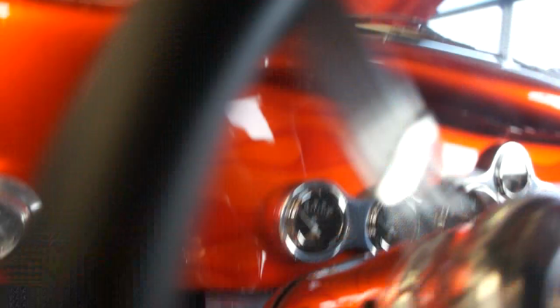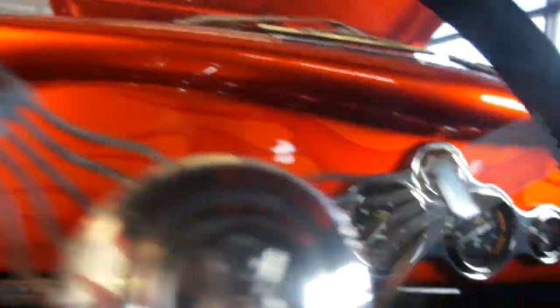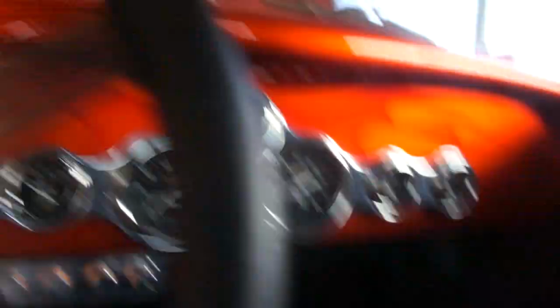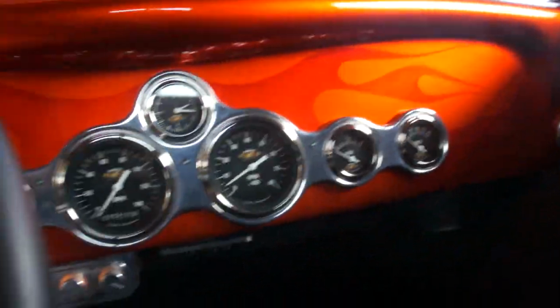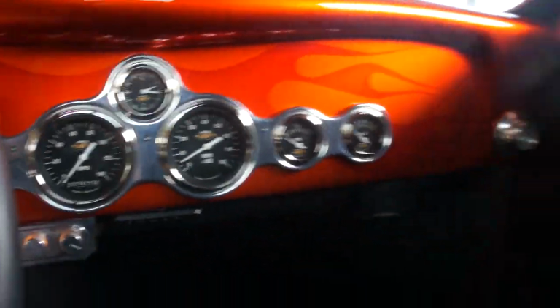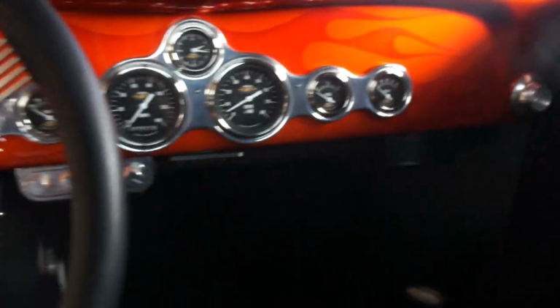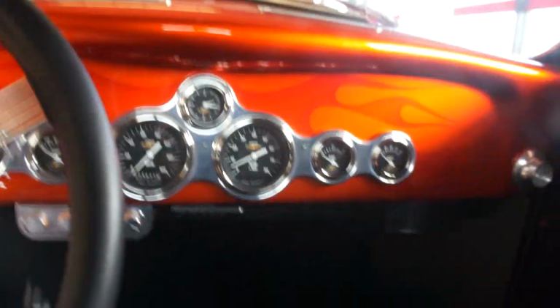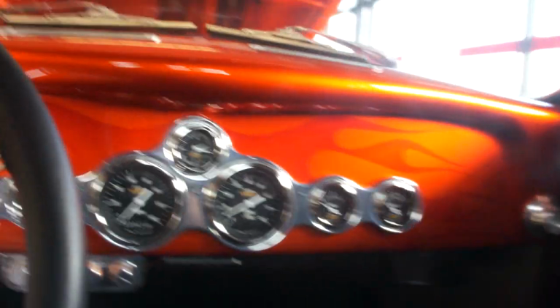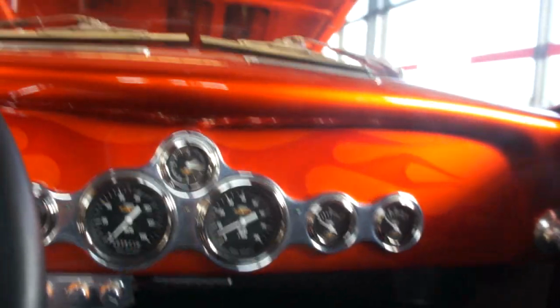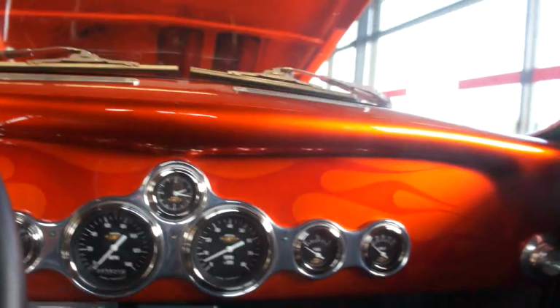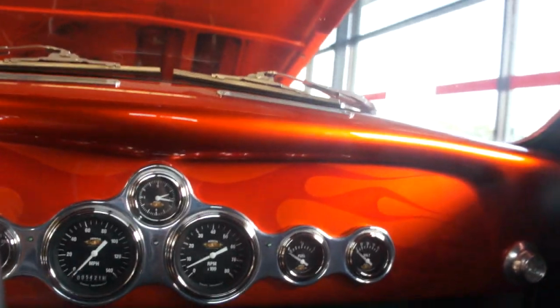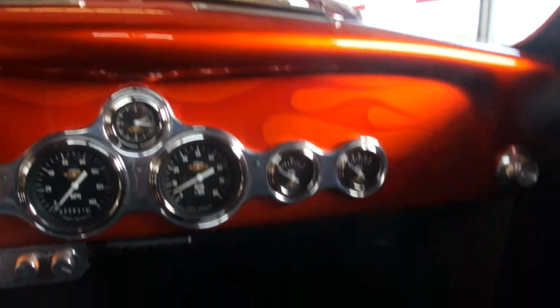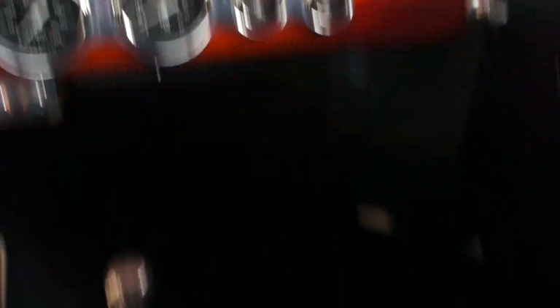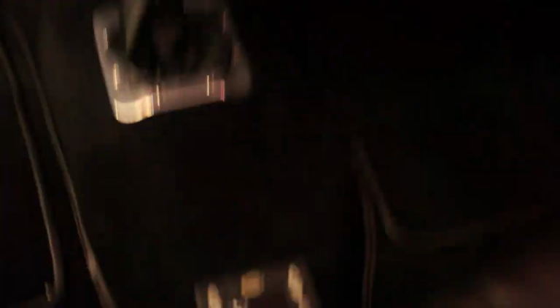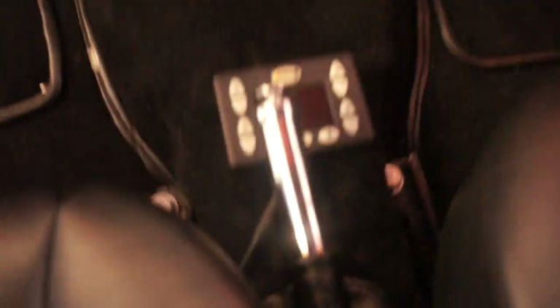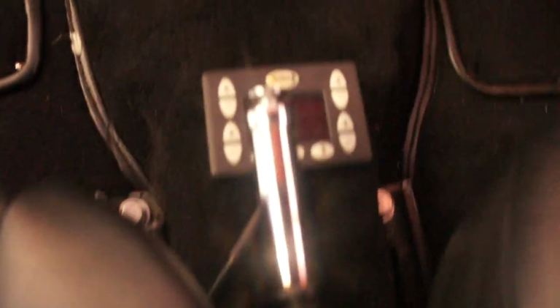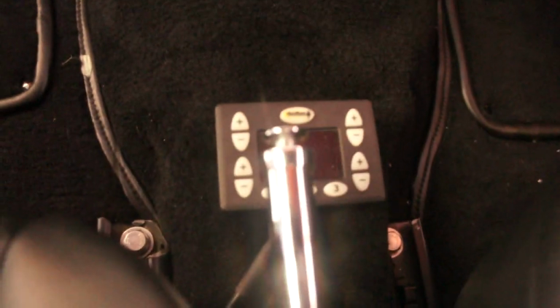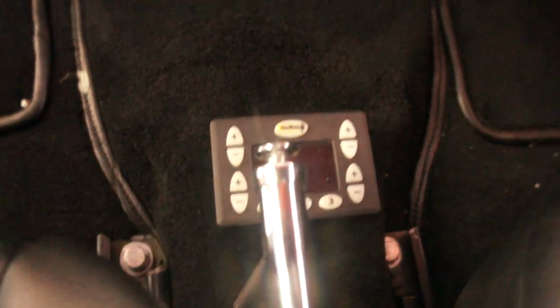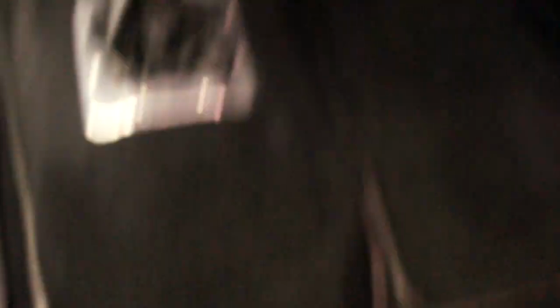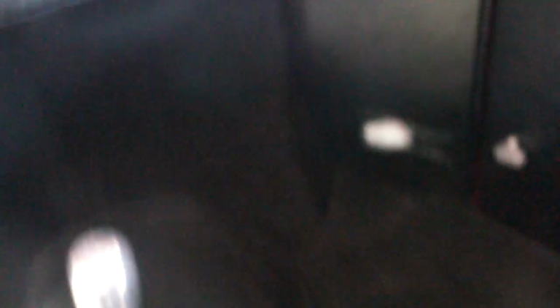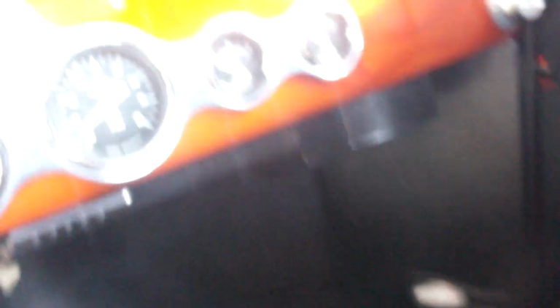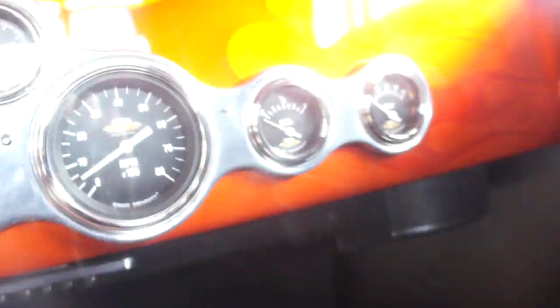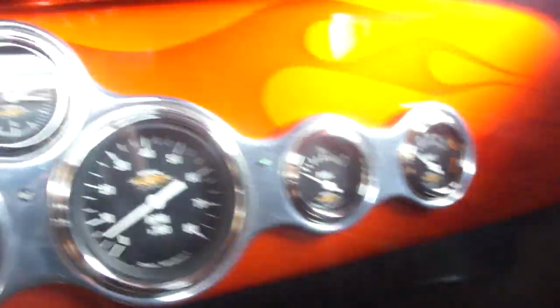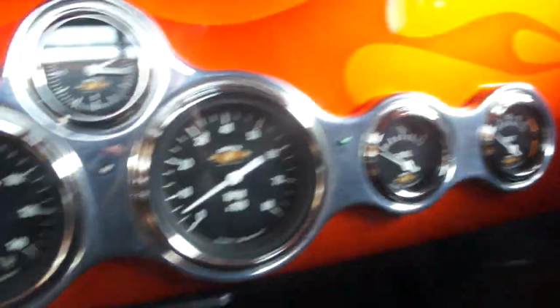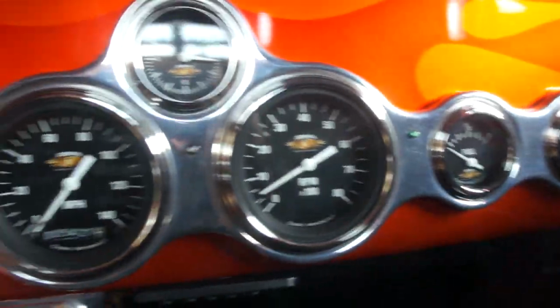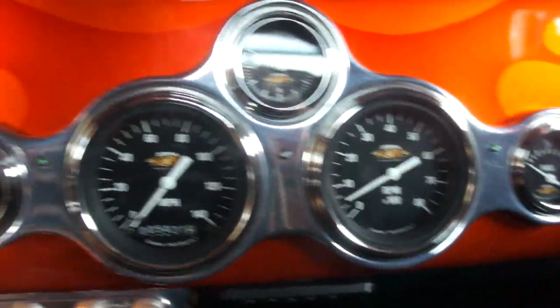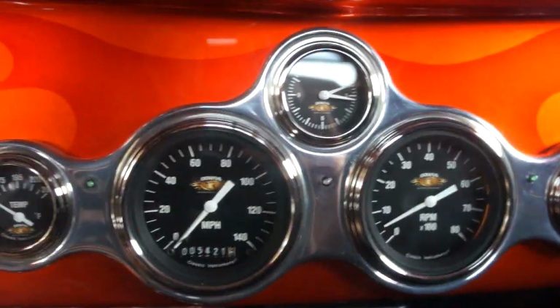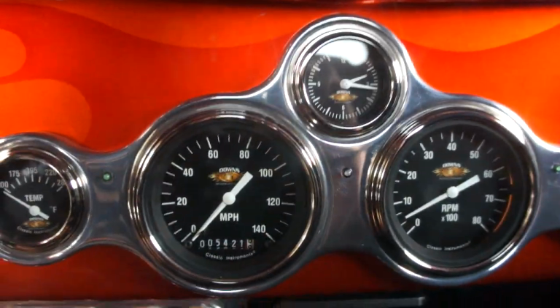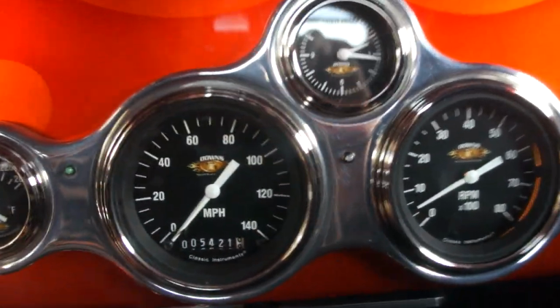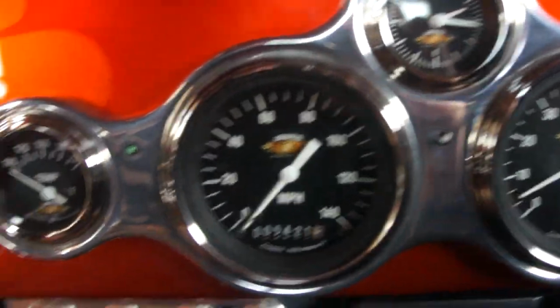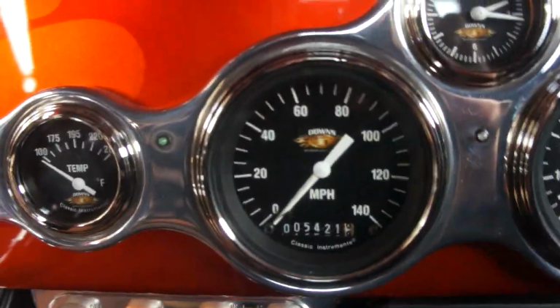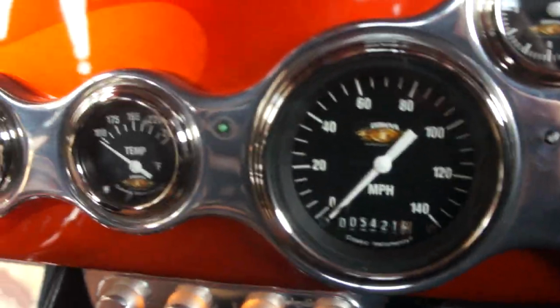We also have vintage air in here, airbag suspension, and it's got 5,421 miles on the build.